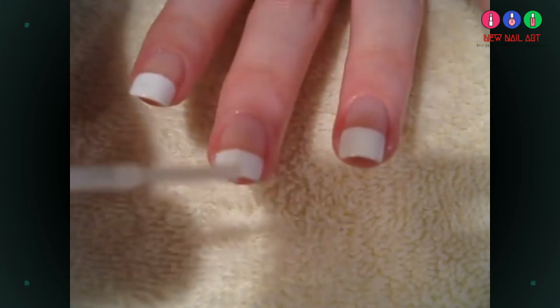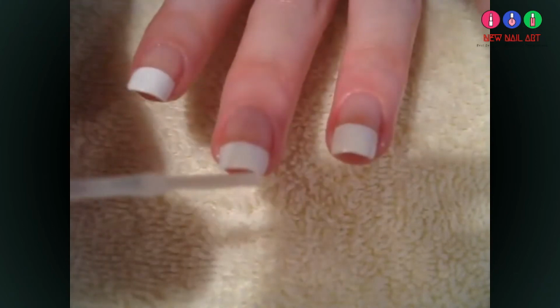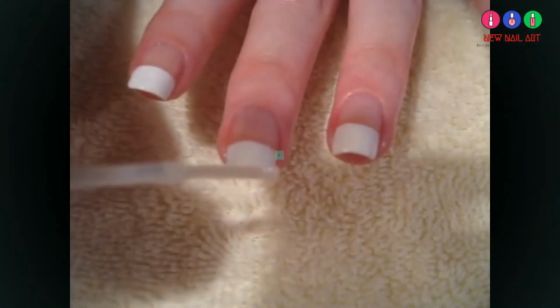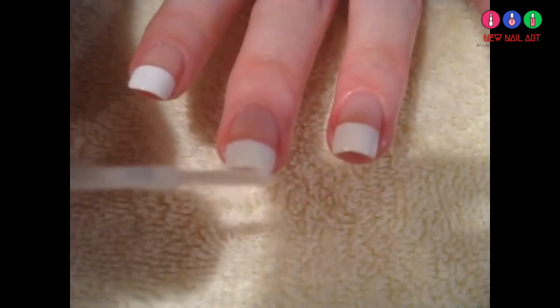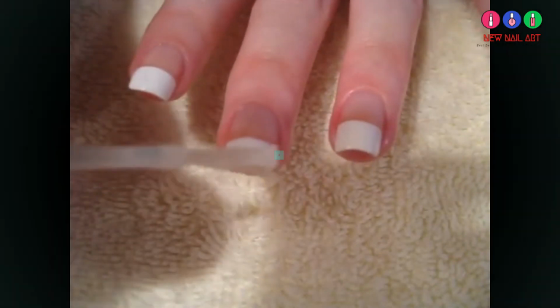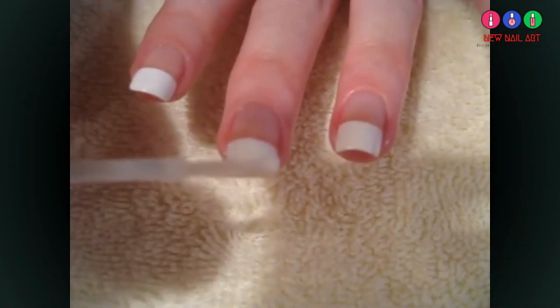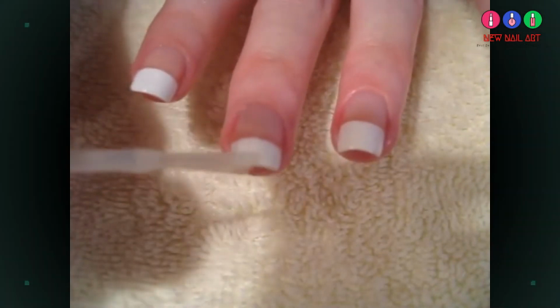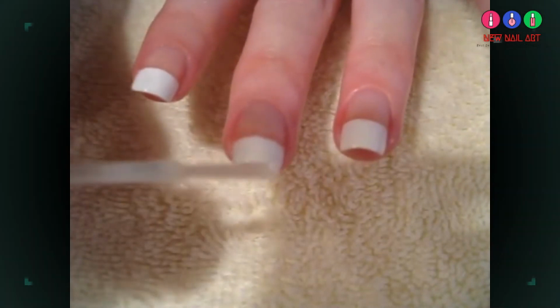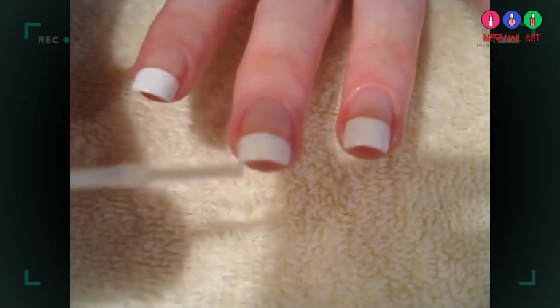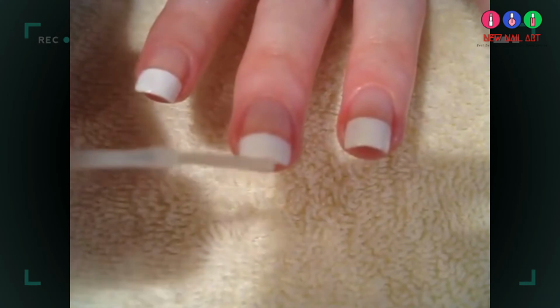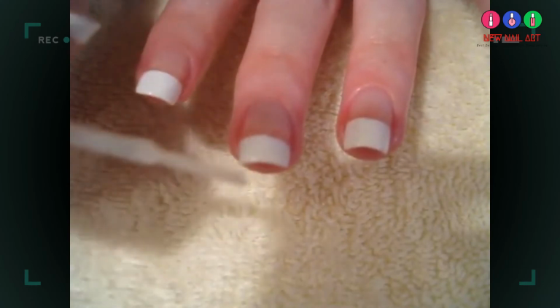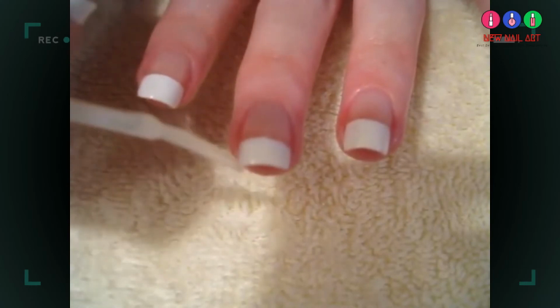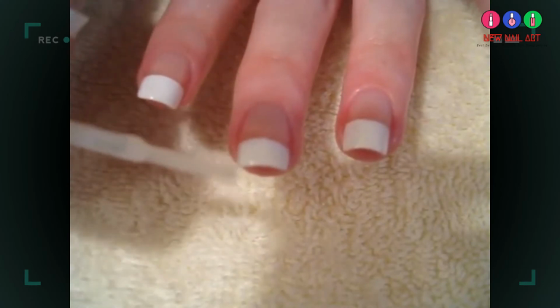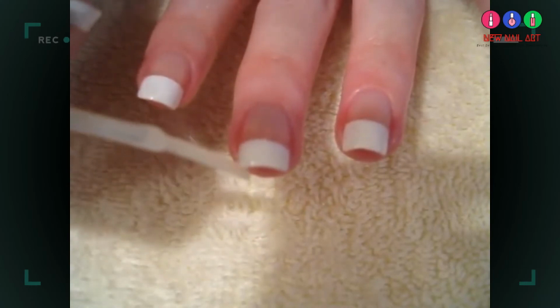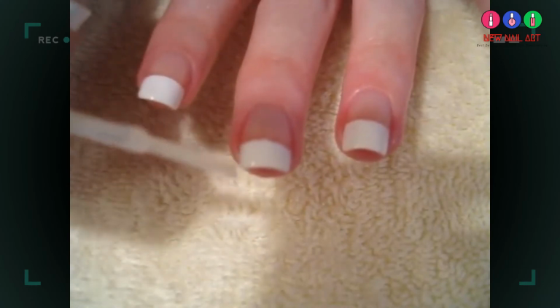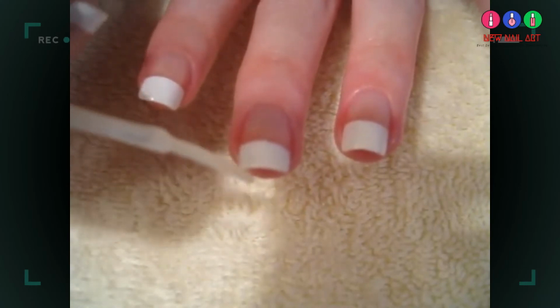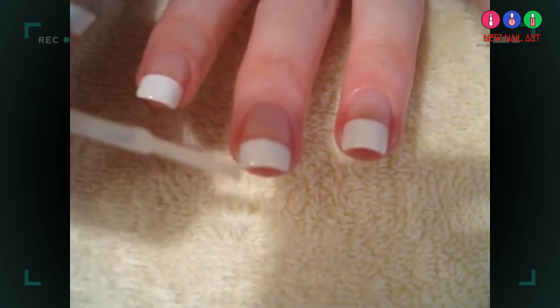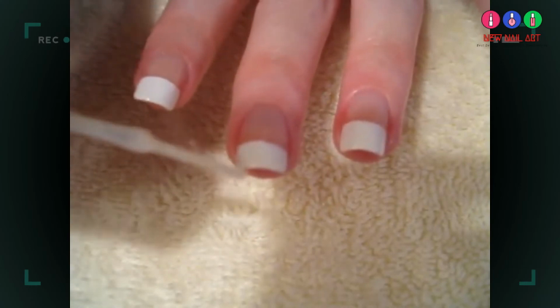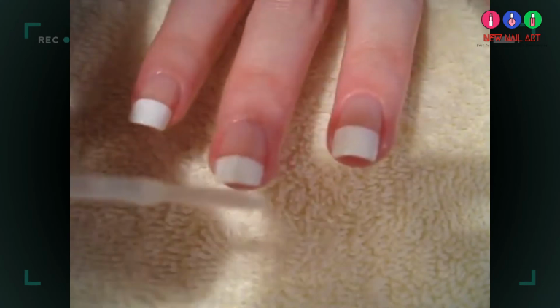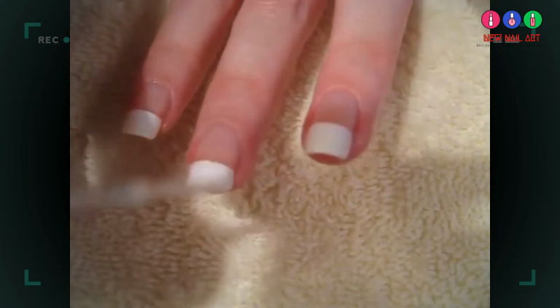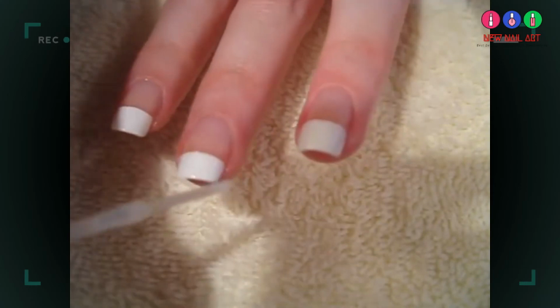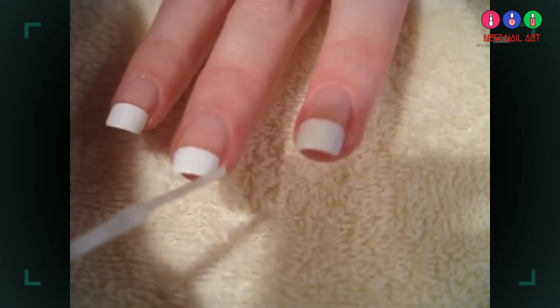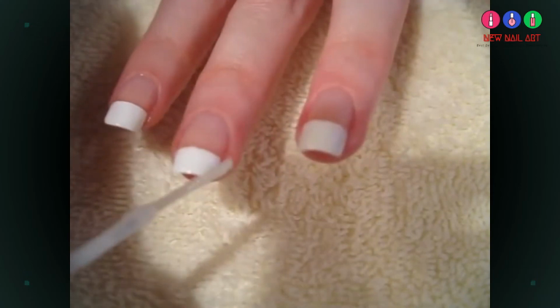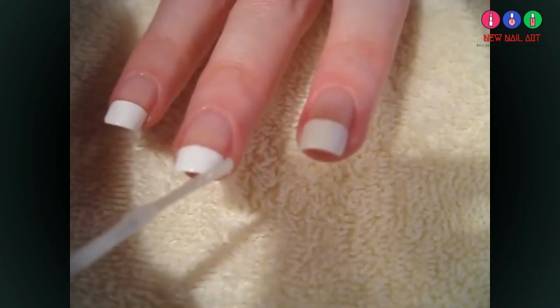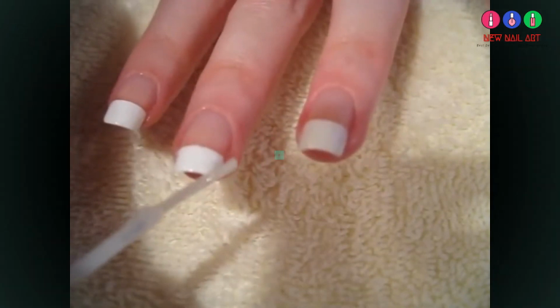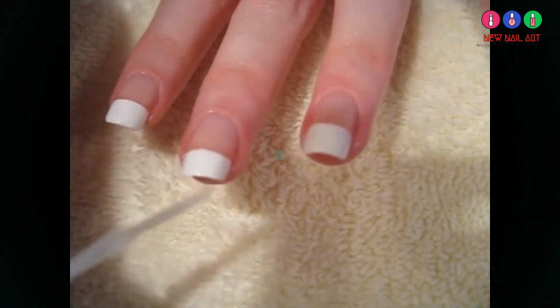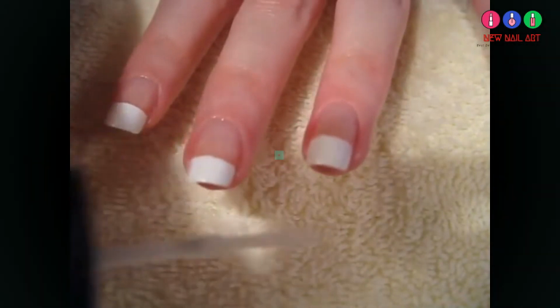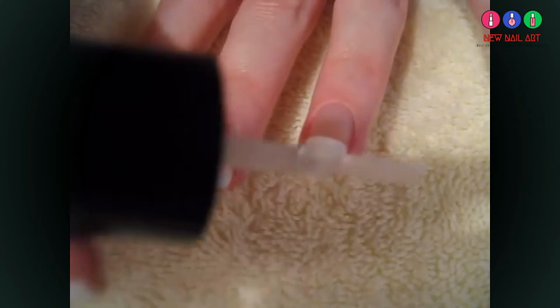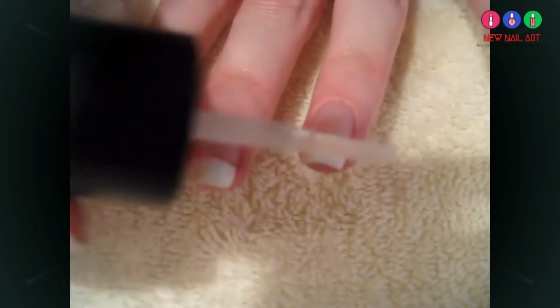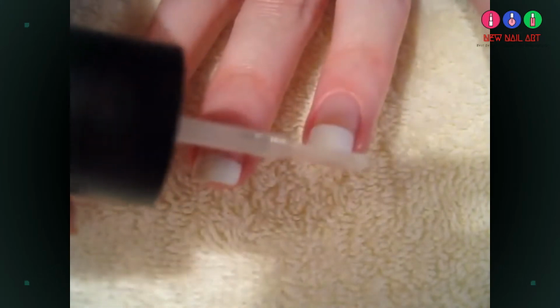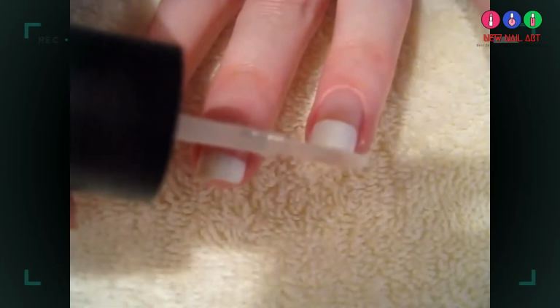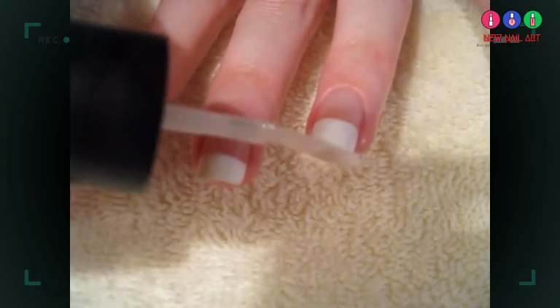I also like to apply my nail strengthener on the very tips of my nails and the sides. This further prevents nail breakage.